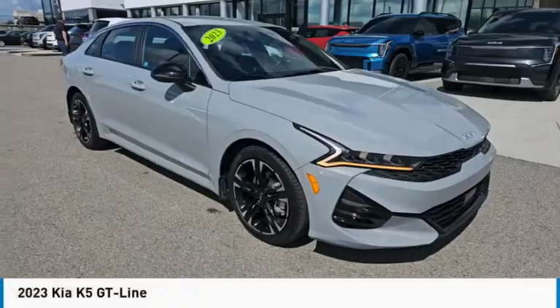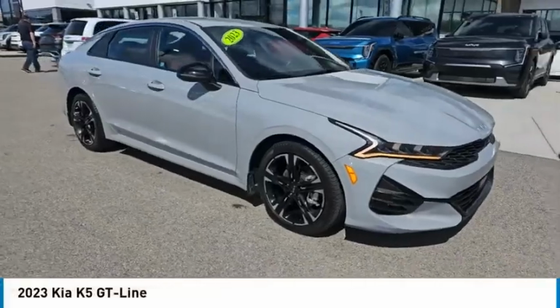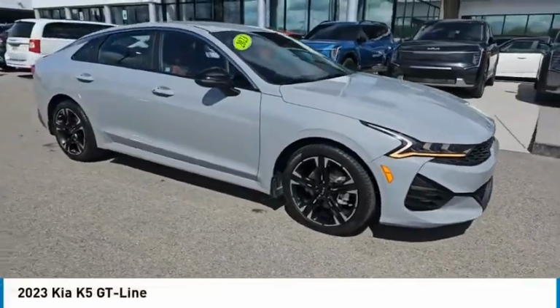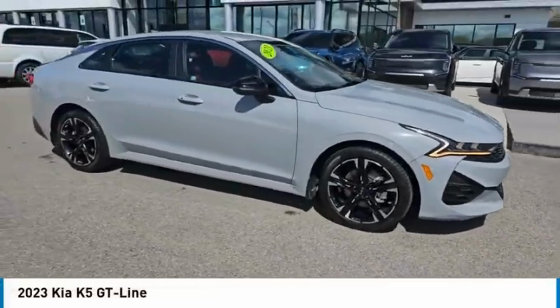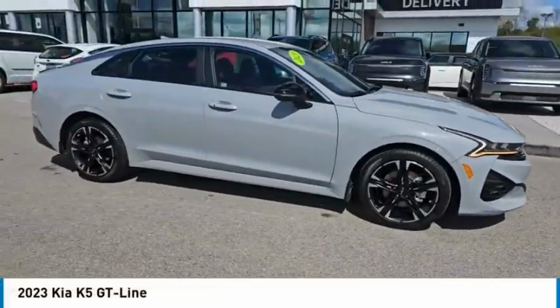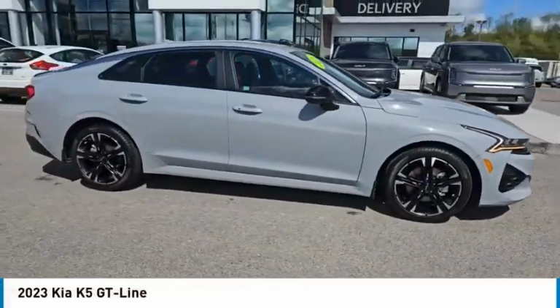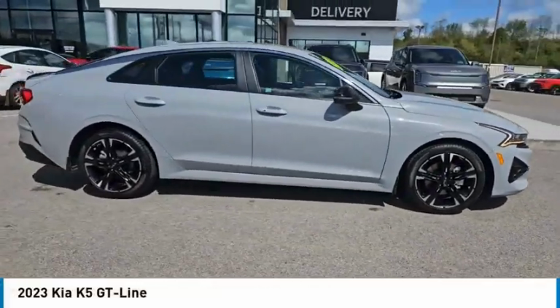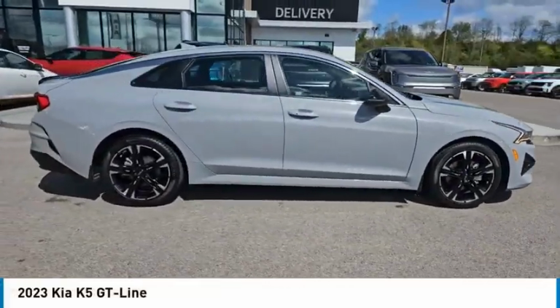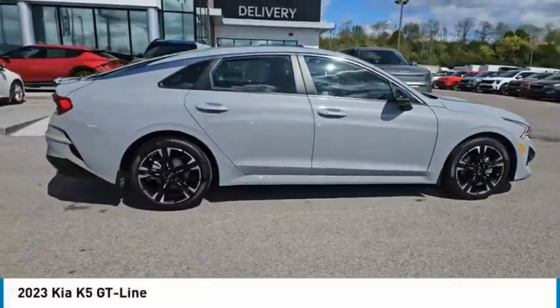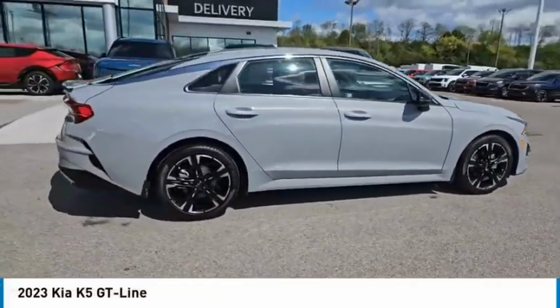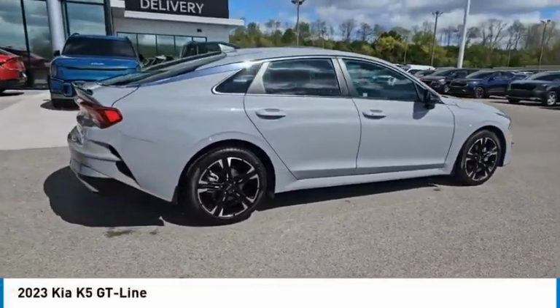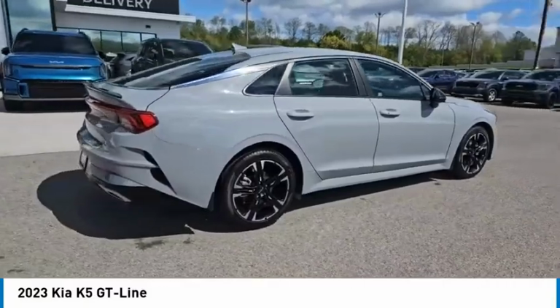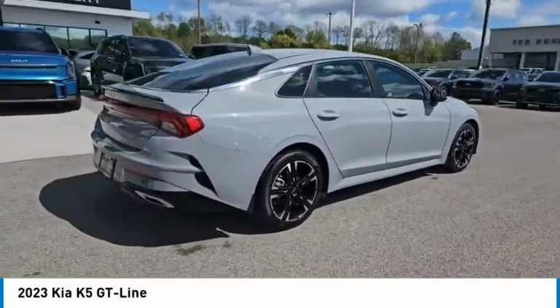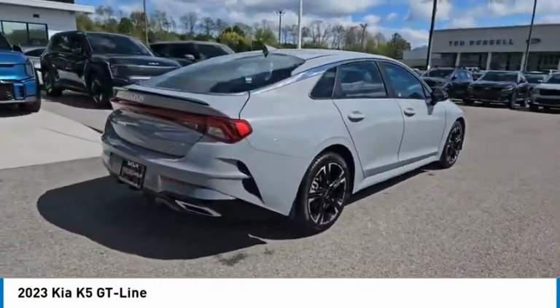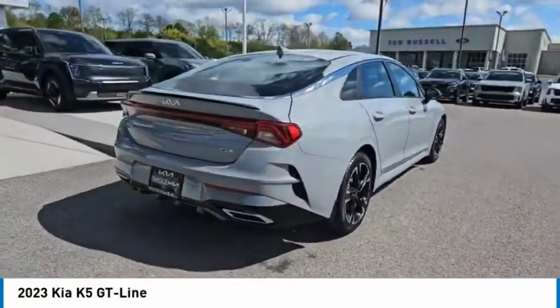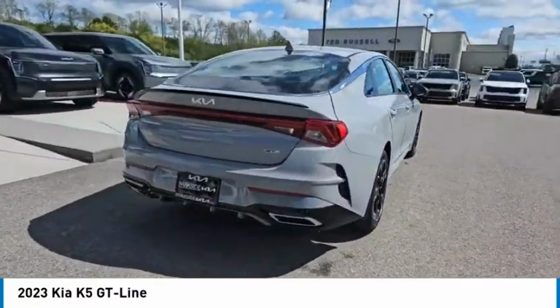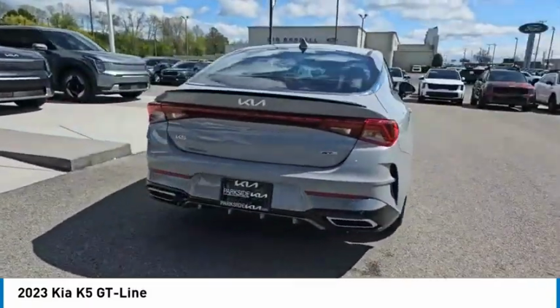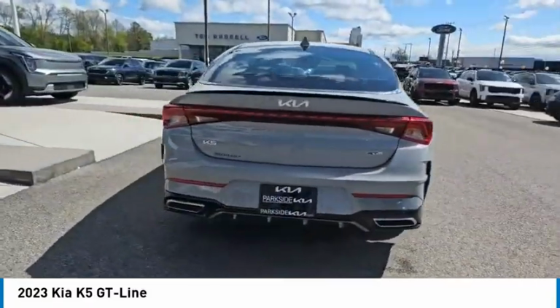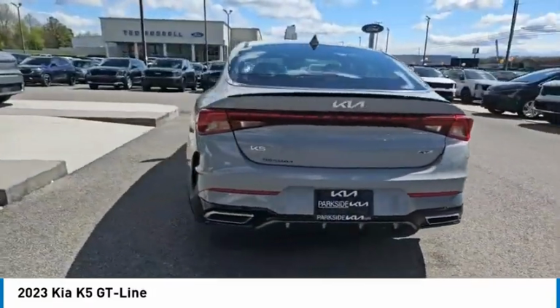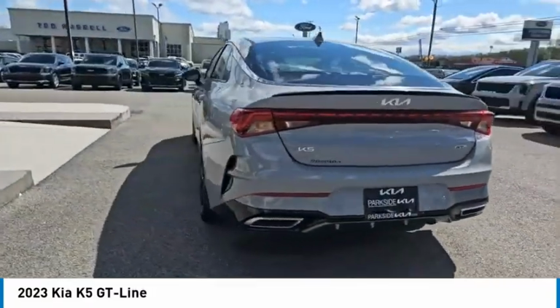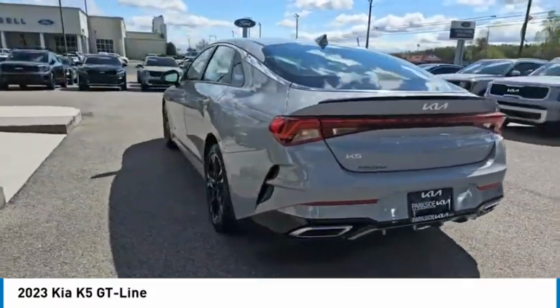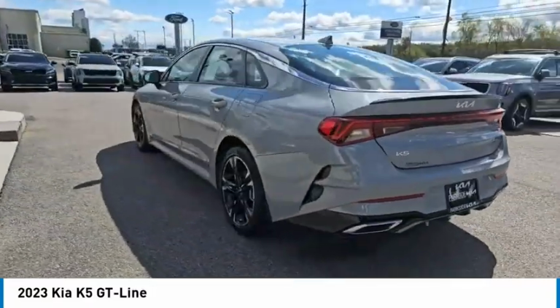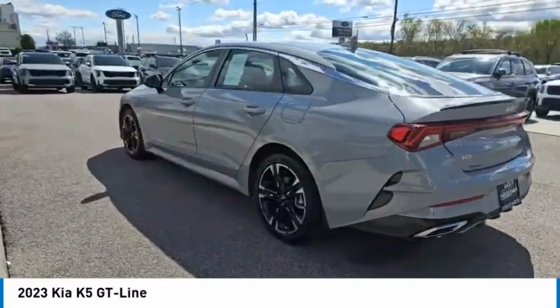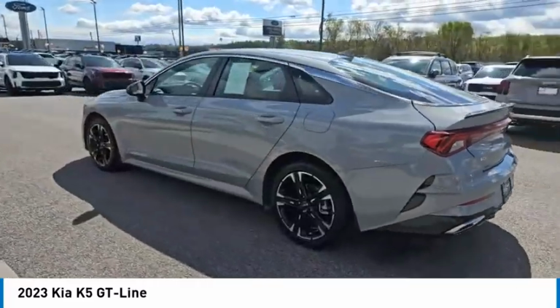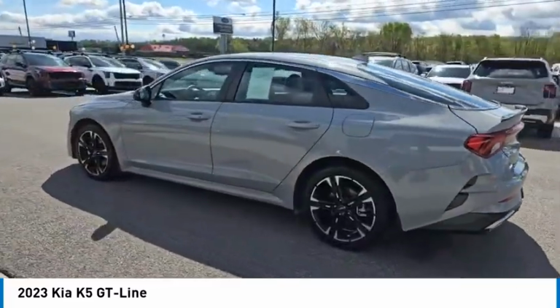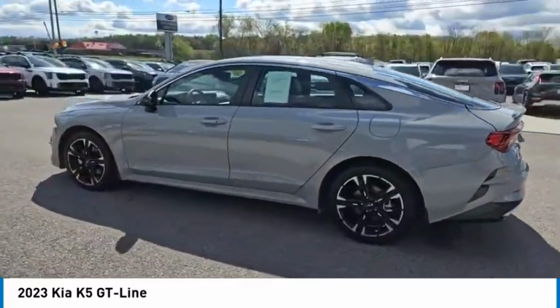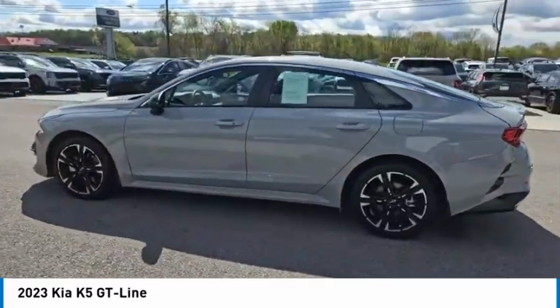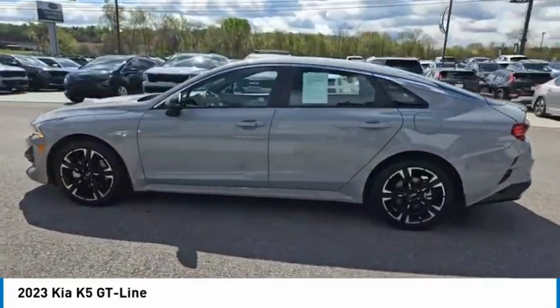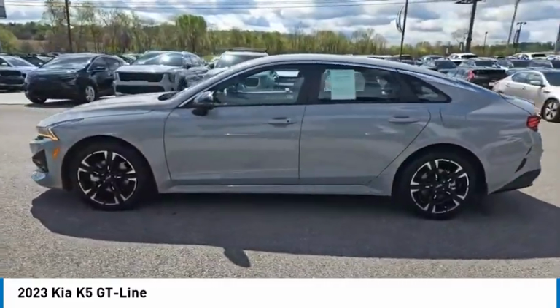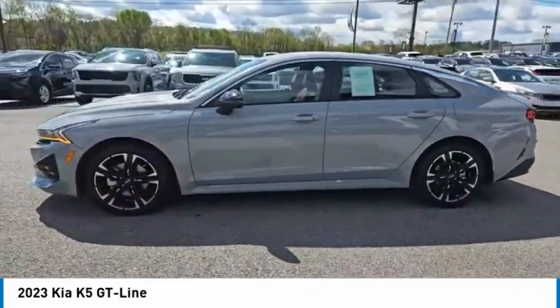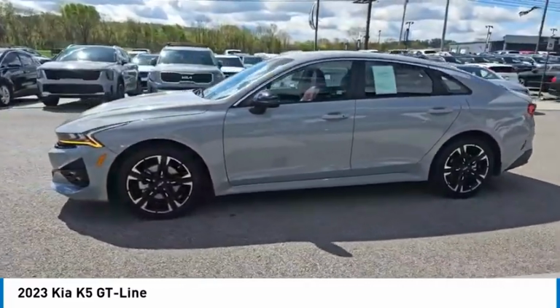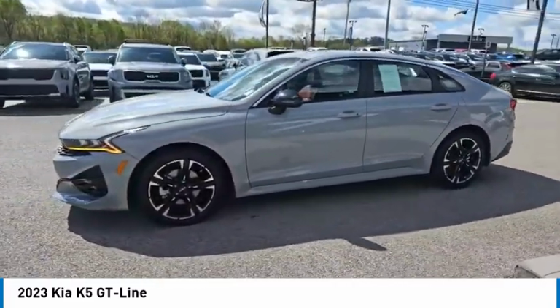Stop by and take a look at the 2023 Kia K5. The Kia K5 has a stylish exterior that will be sure to turn heads. Sleek interior looks fantastic, handling and an abundance of technology will make this a fun vehicle to drive.